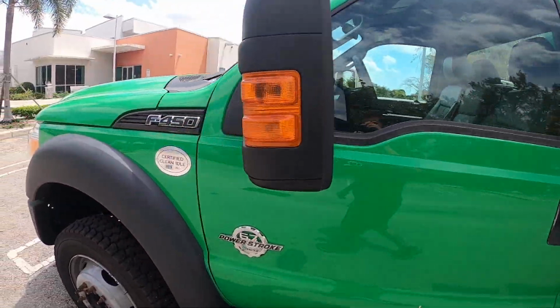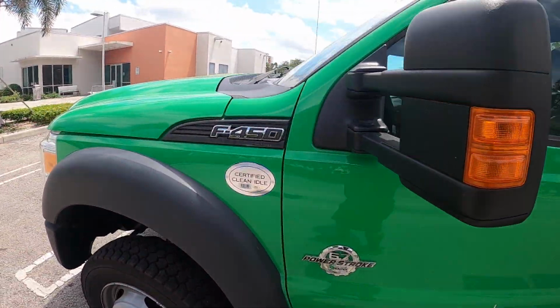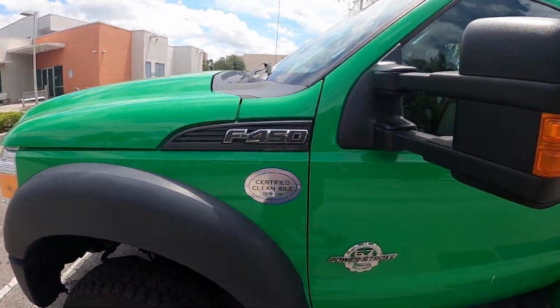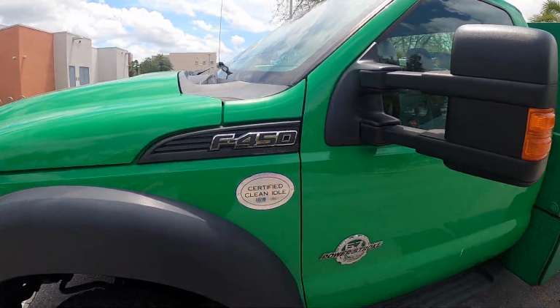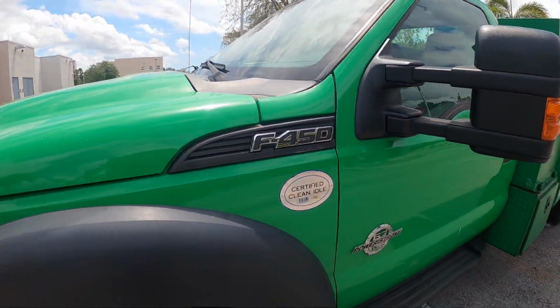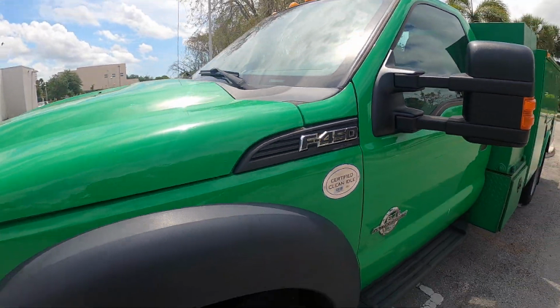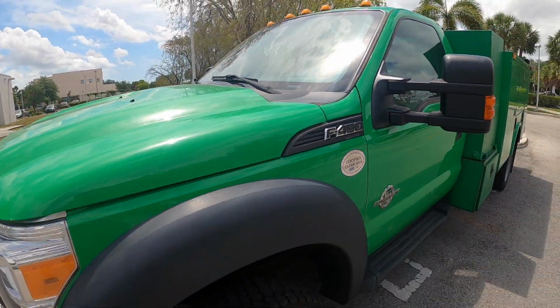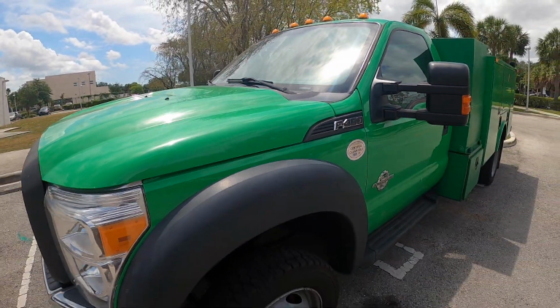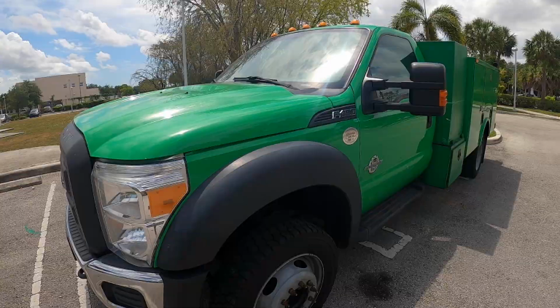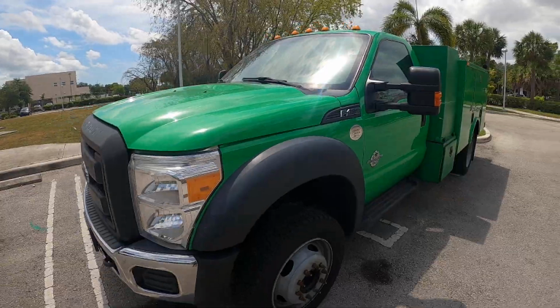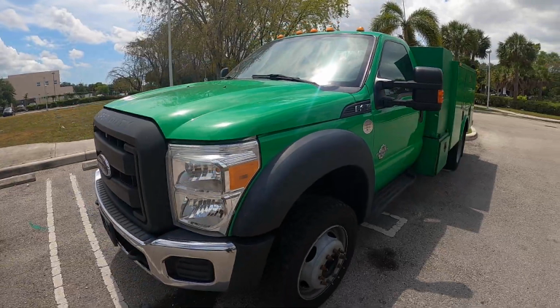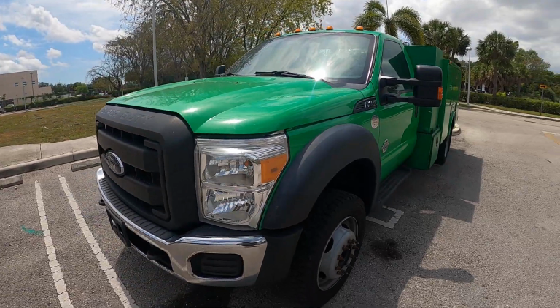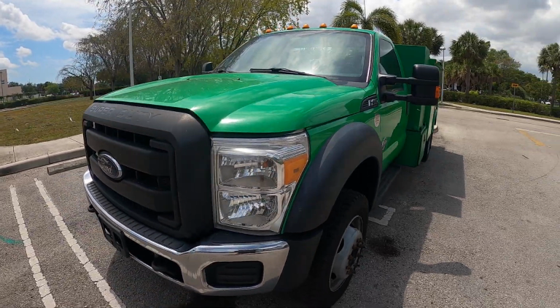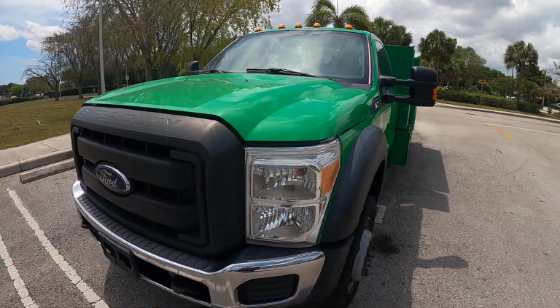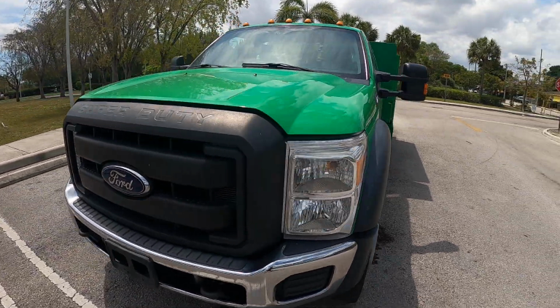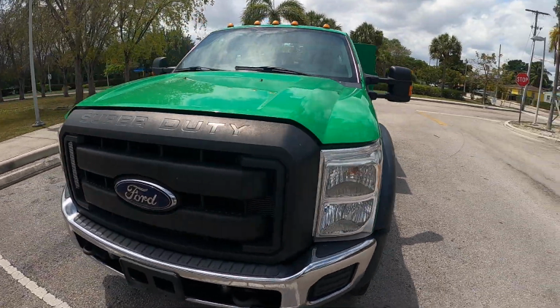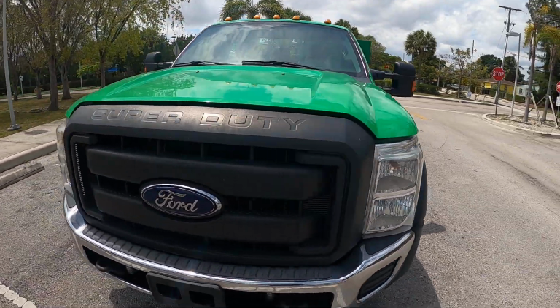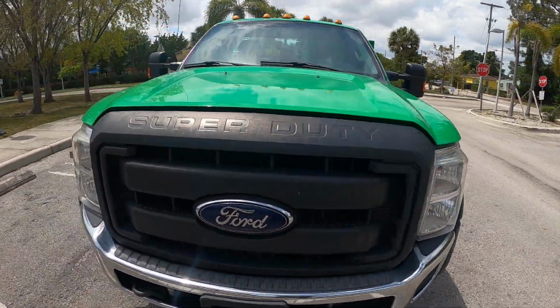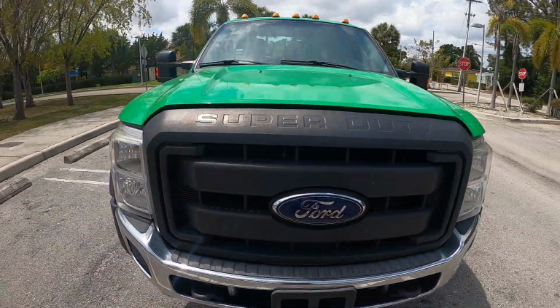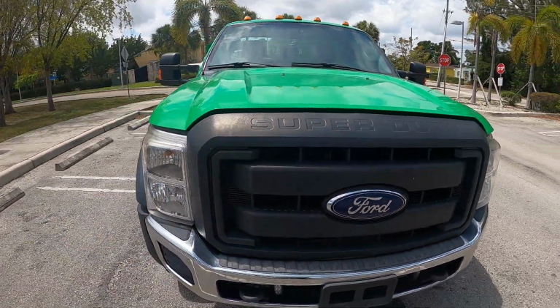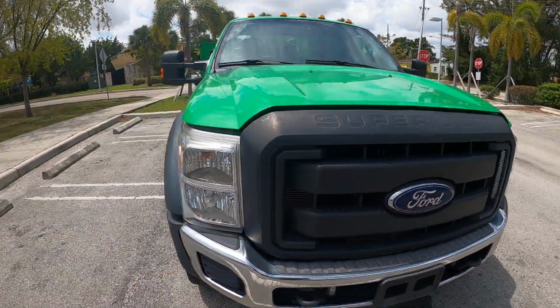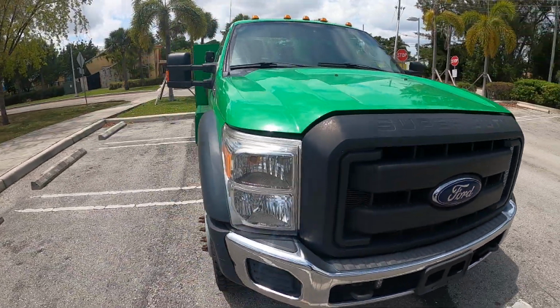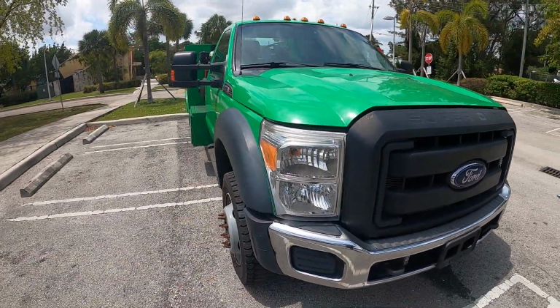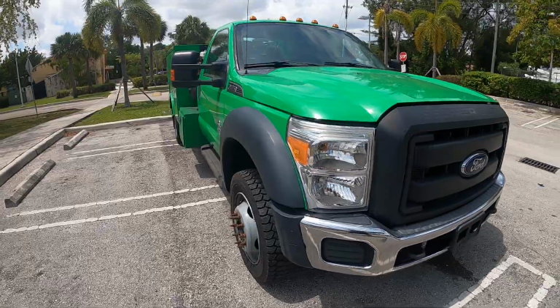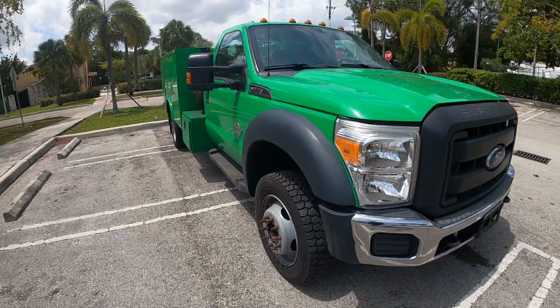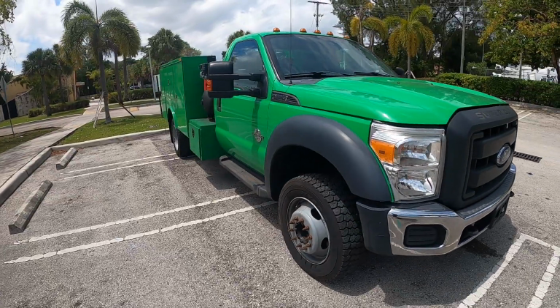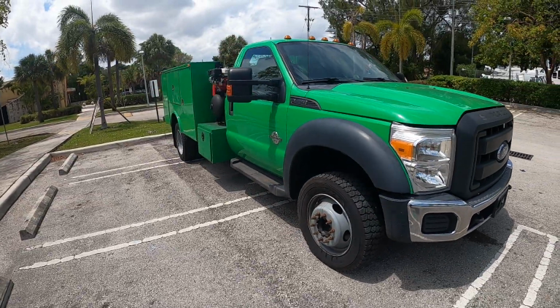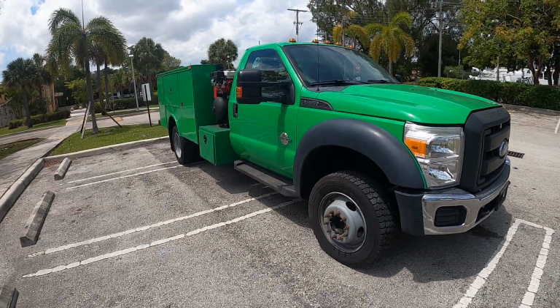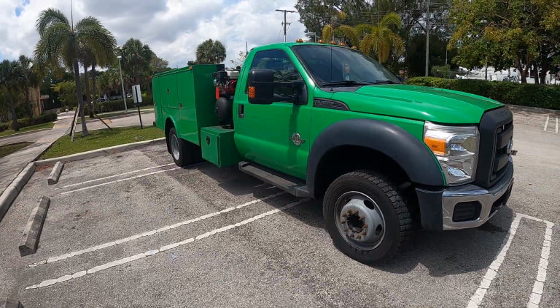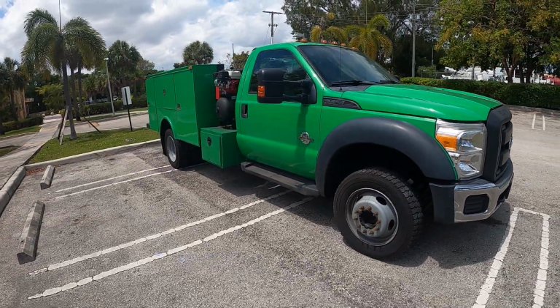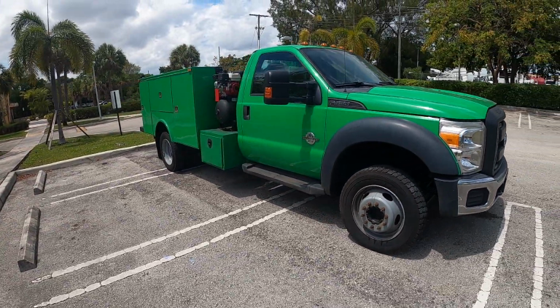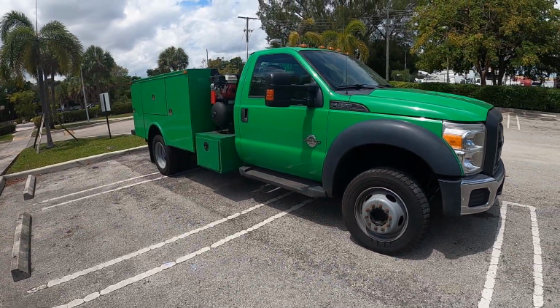This is a fleet-maintained truck, previously owned by Sunbelt Rentals.